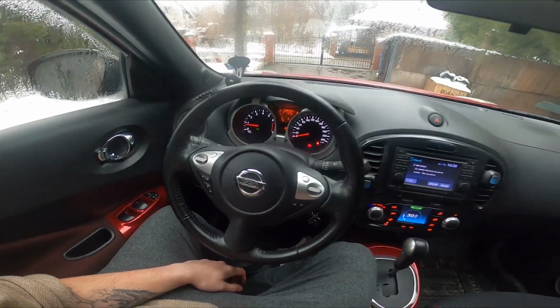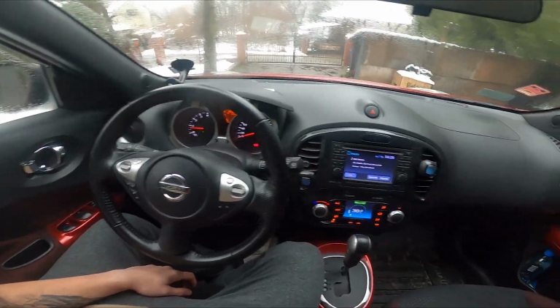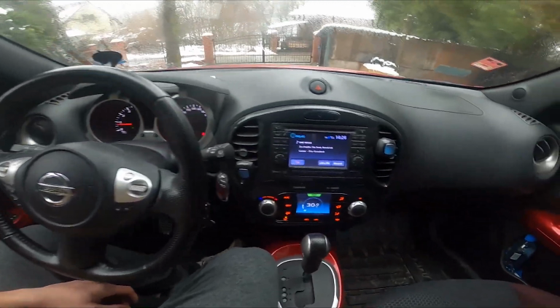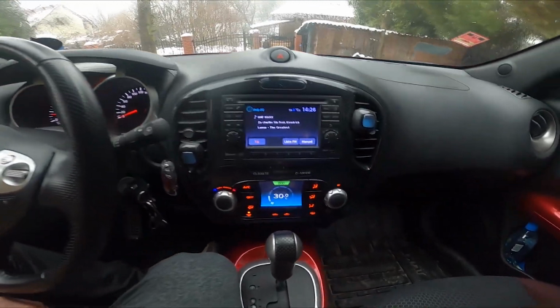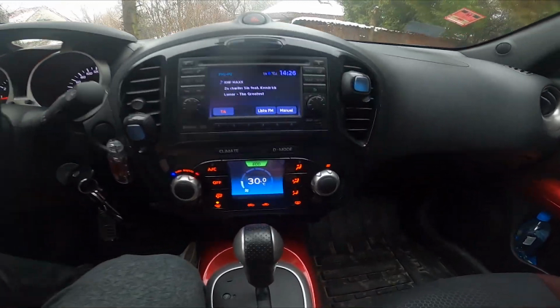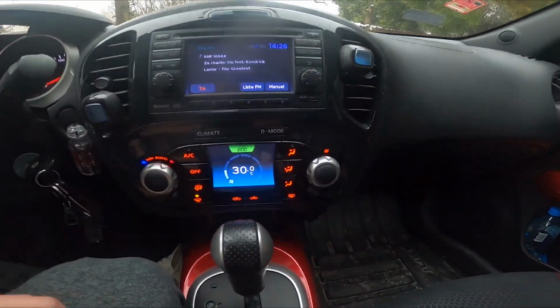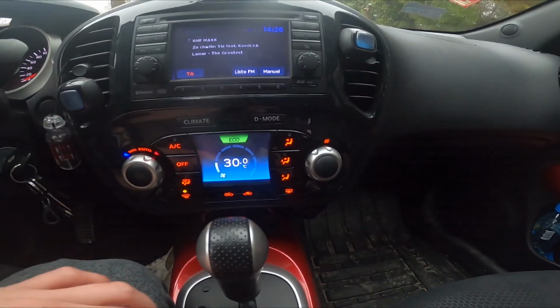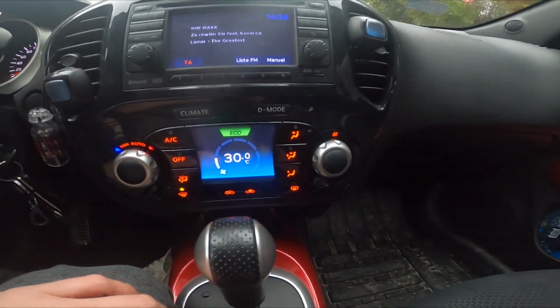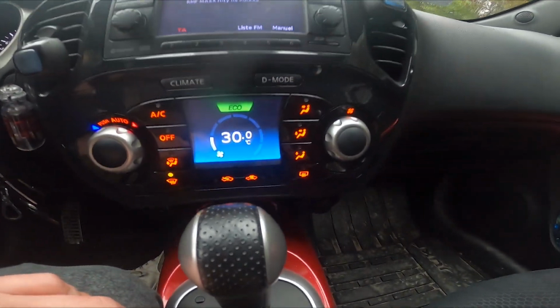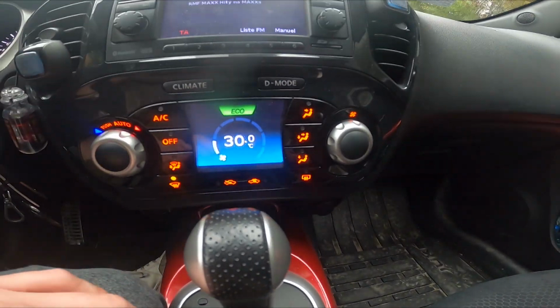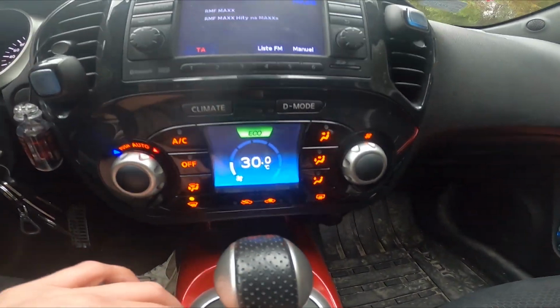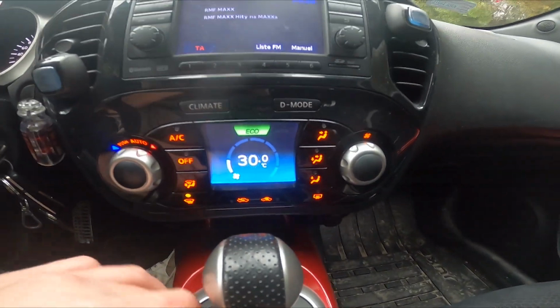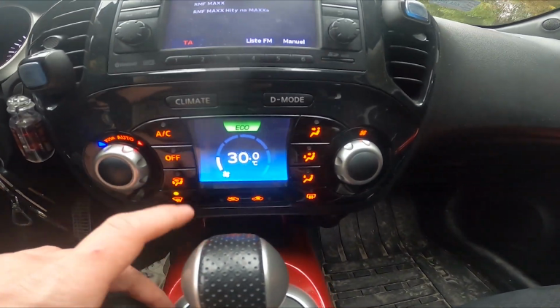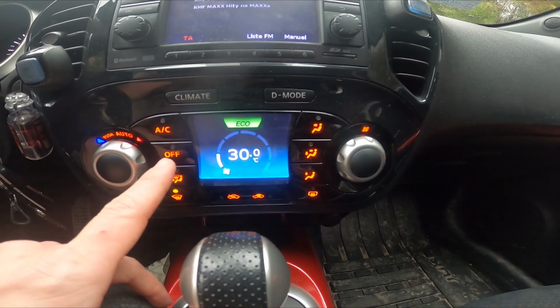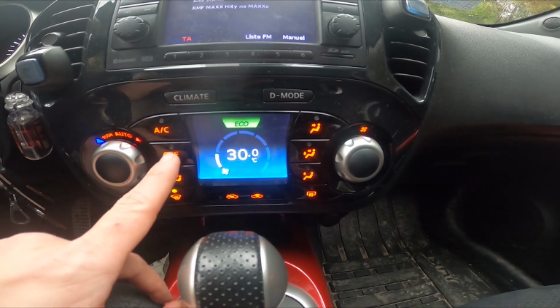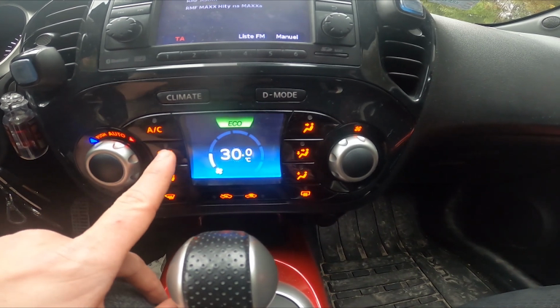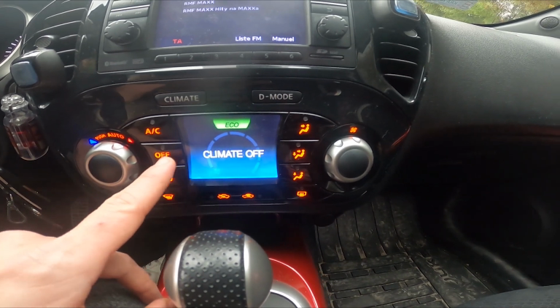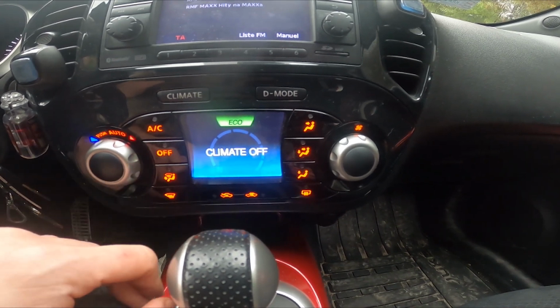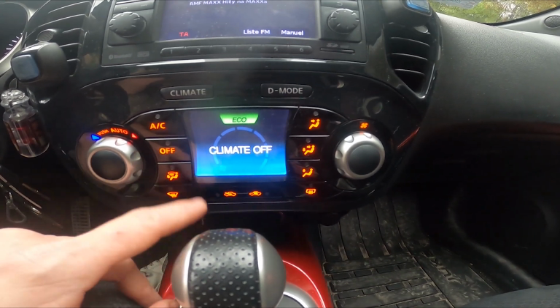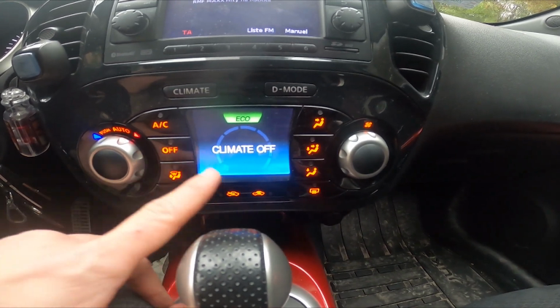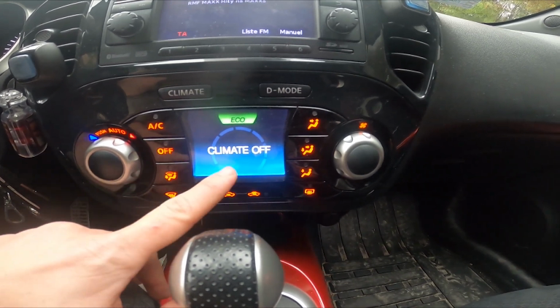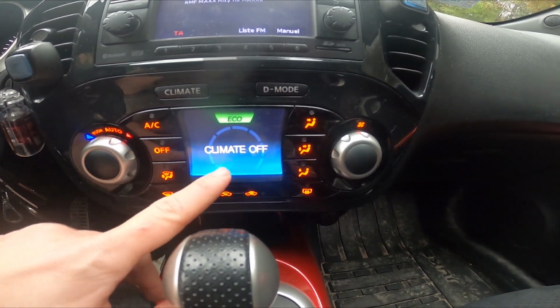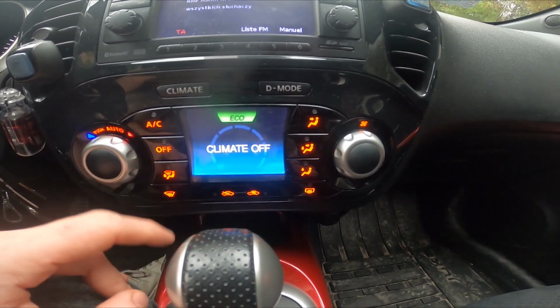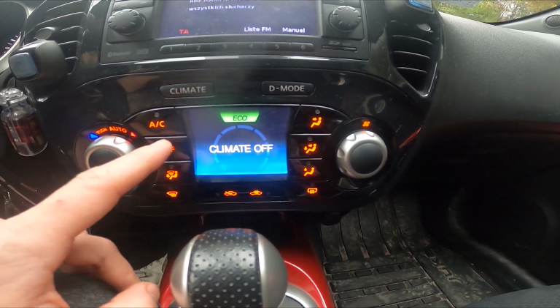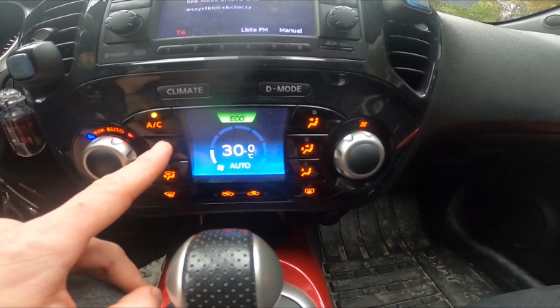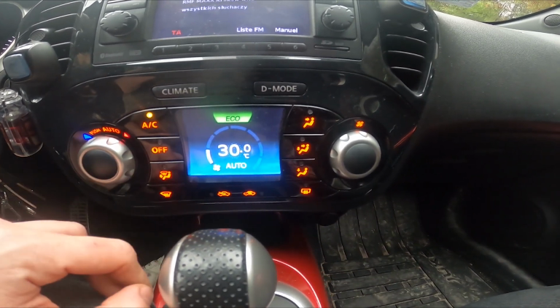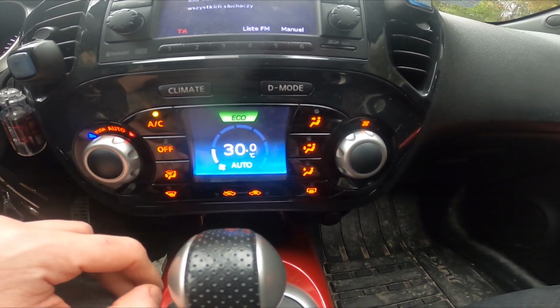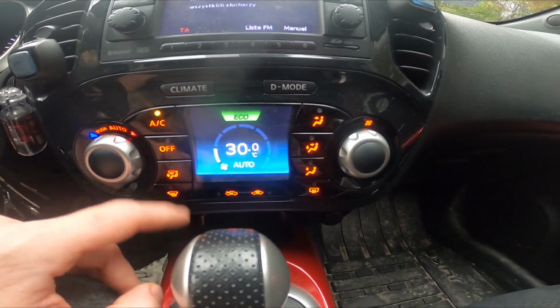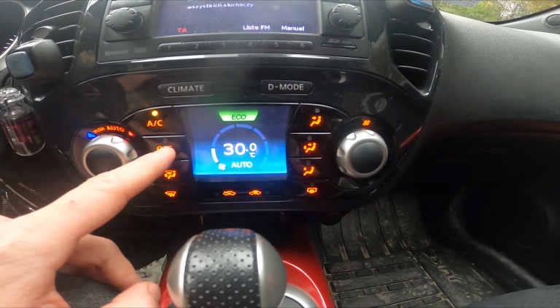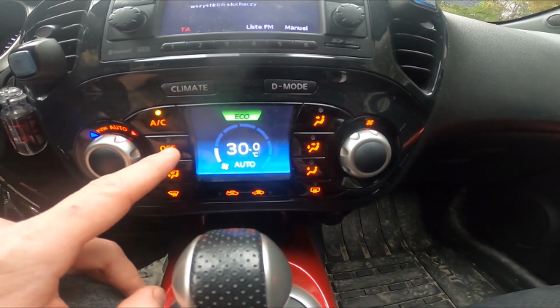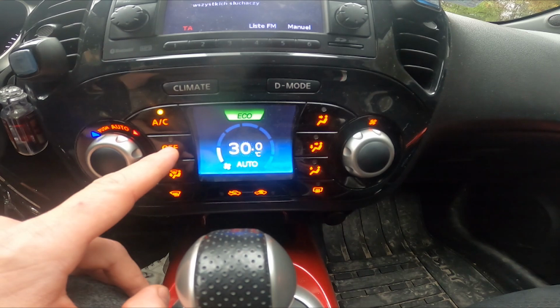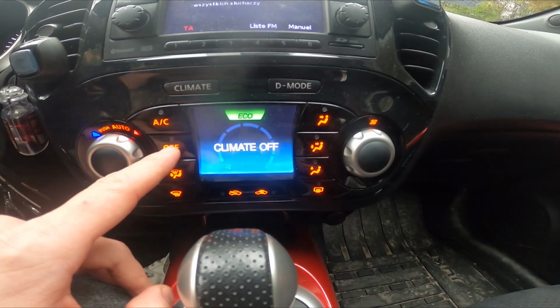As you can see, right now climate control is enabled. To disable it, press the off button and now climate control is off. To enable it back again, press this button.